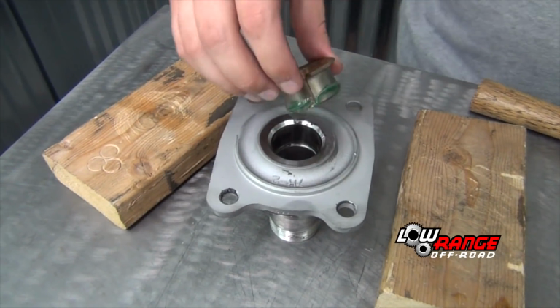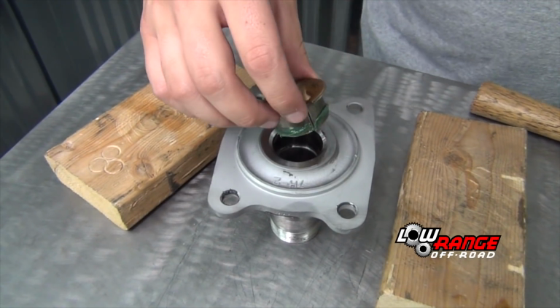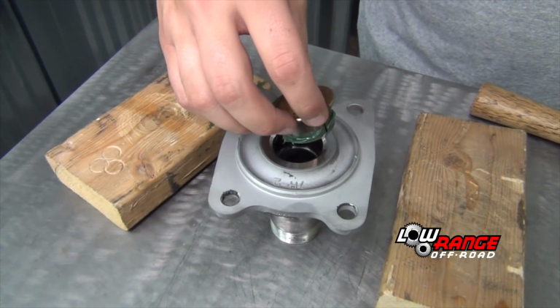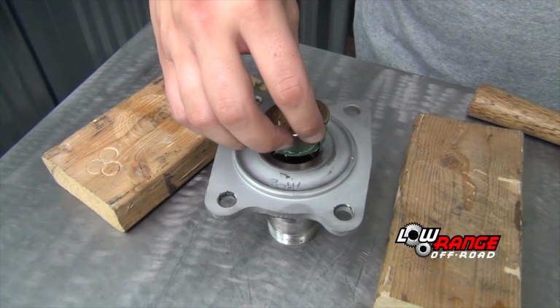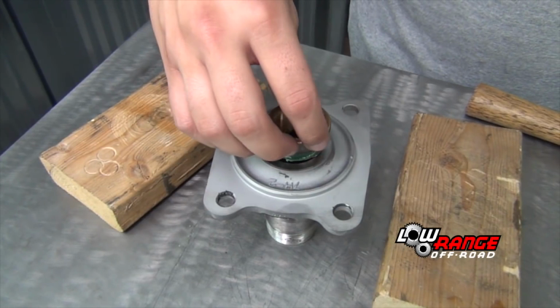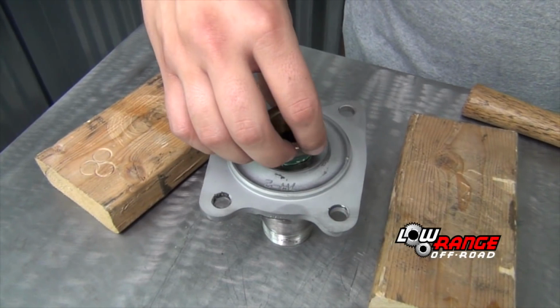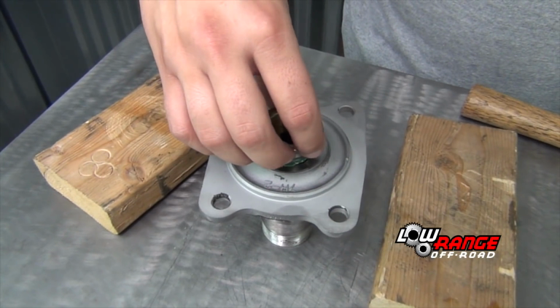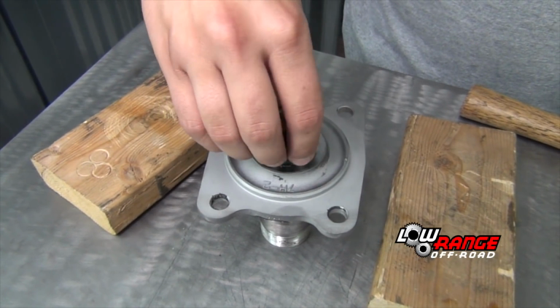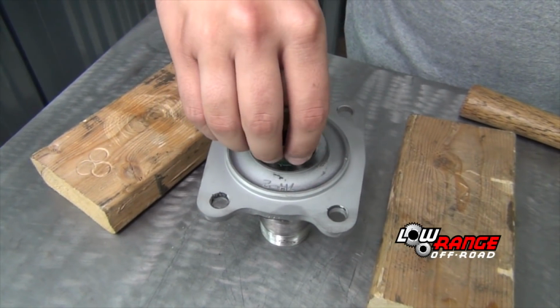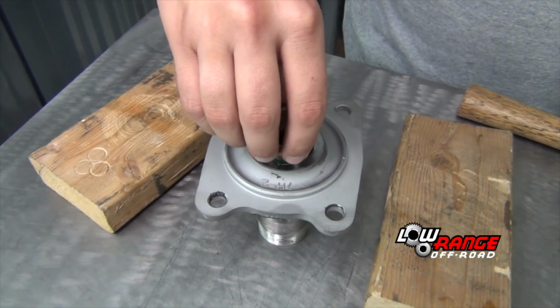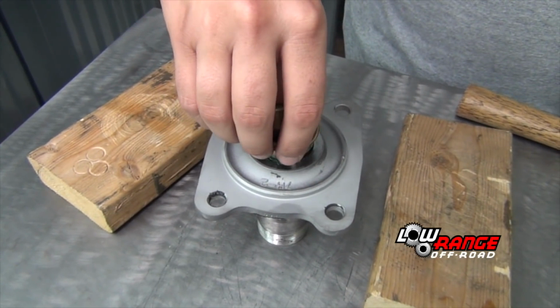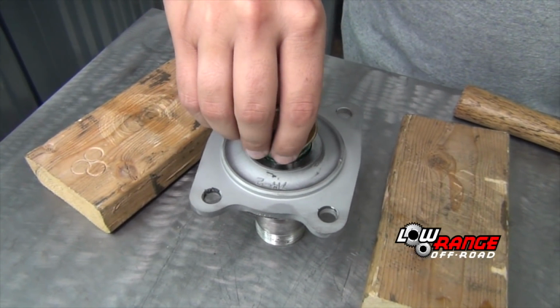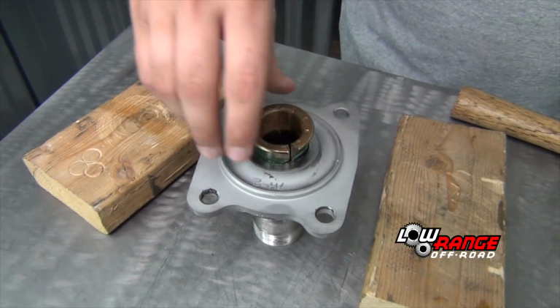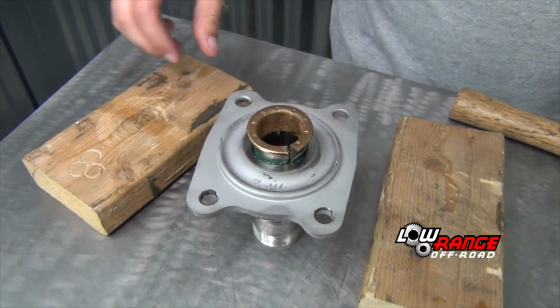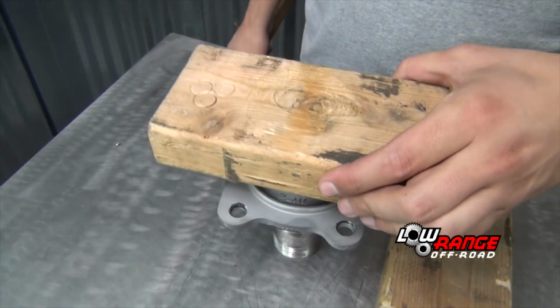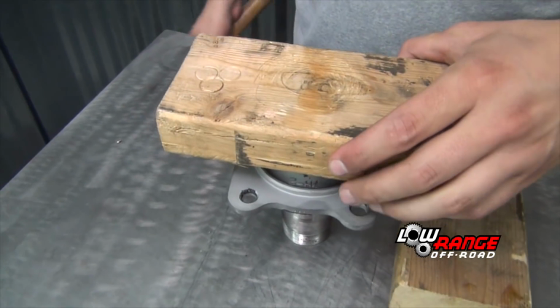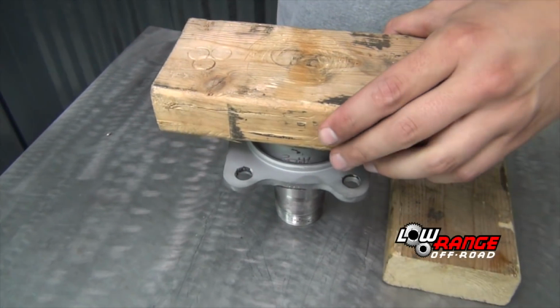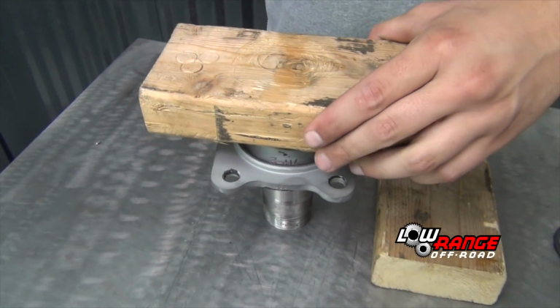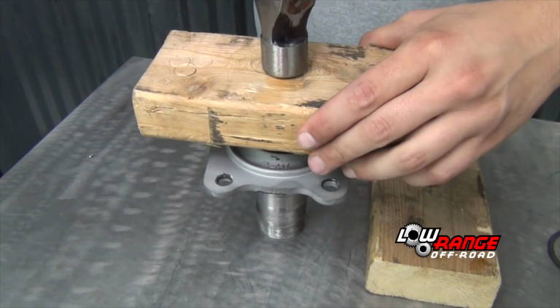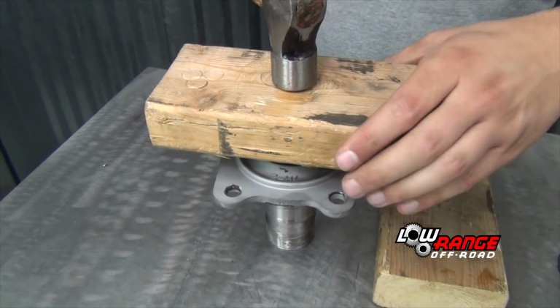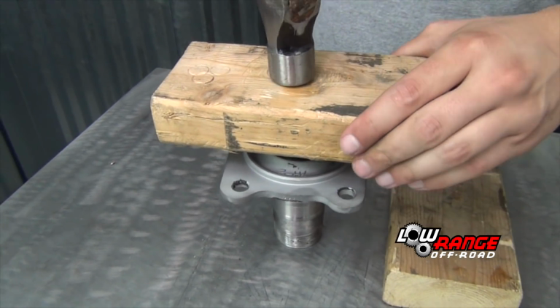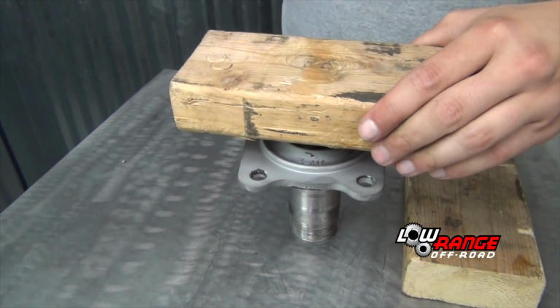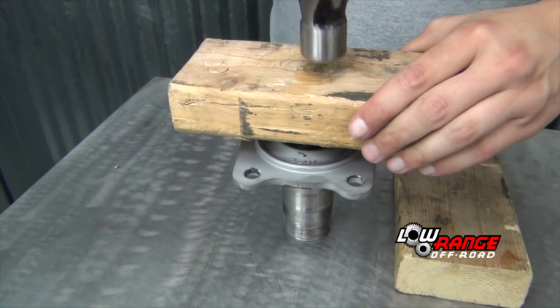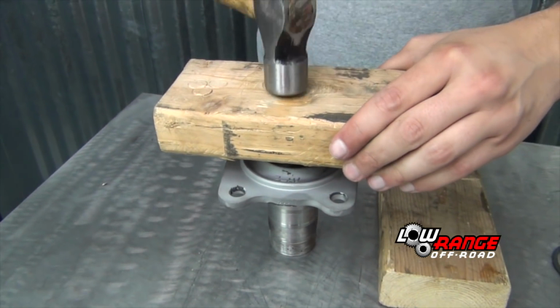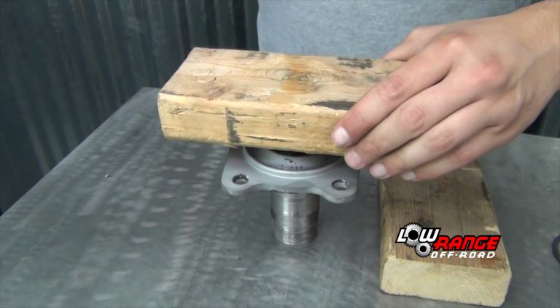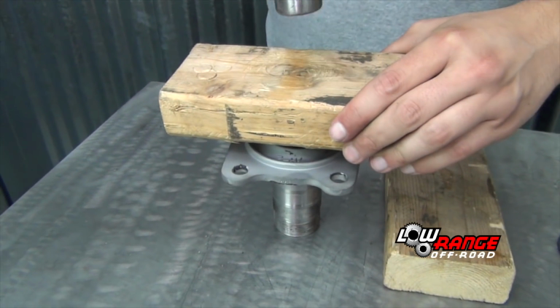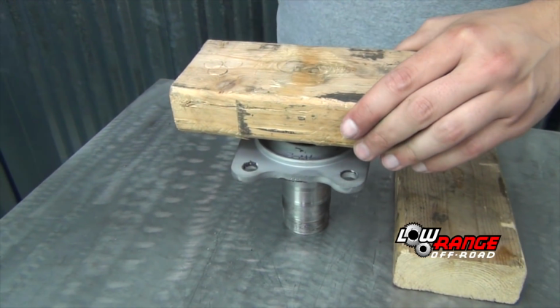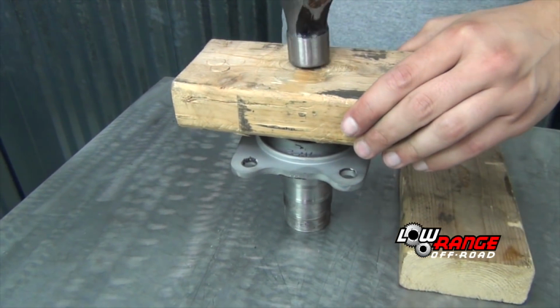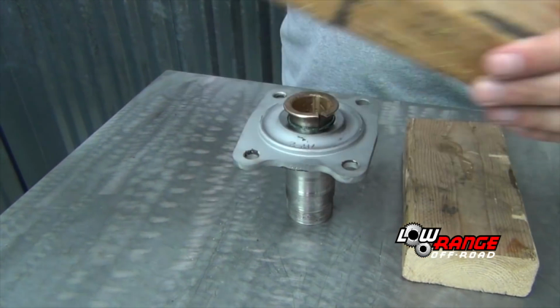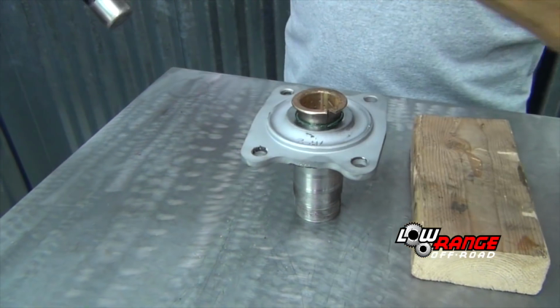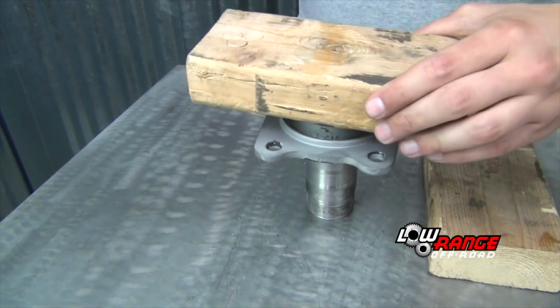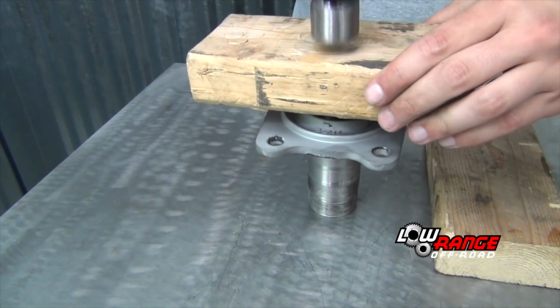Install the new bushing by applying a little grease to the outside, positioning it squarely in the spindle housing and driving it in using a block of wood and a hammer.